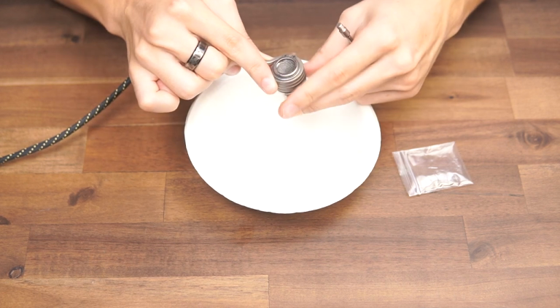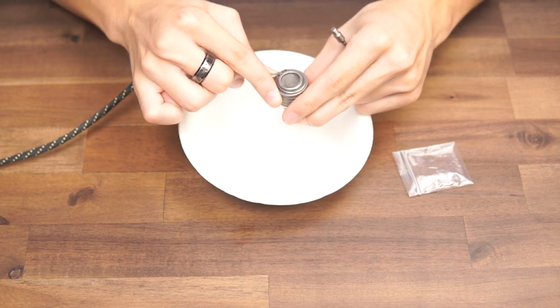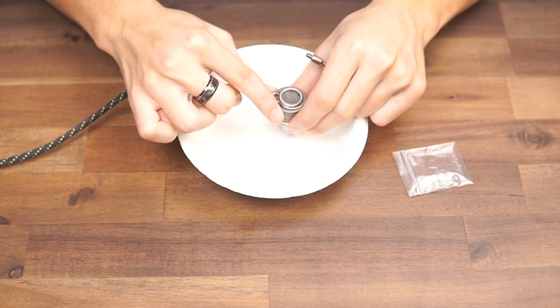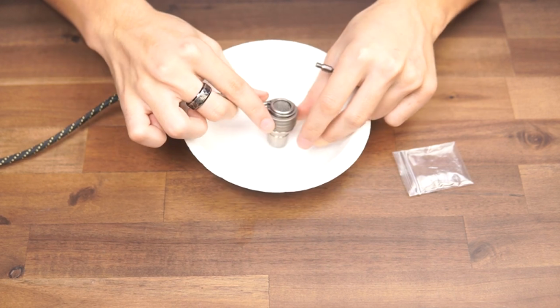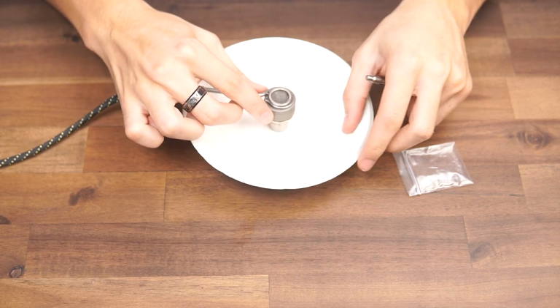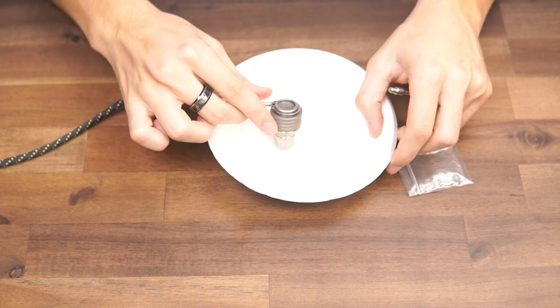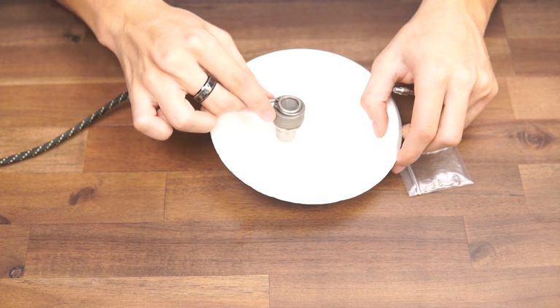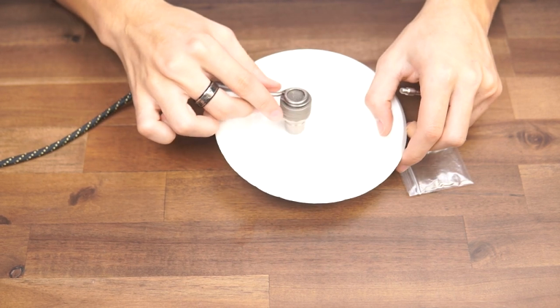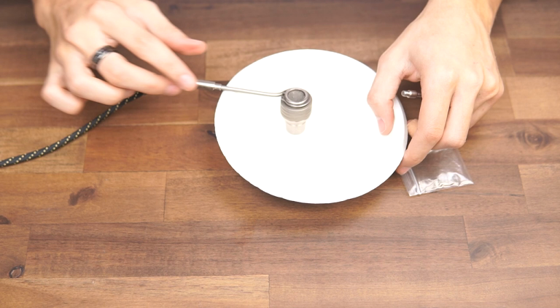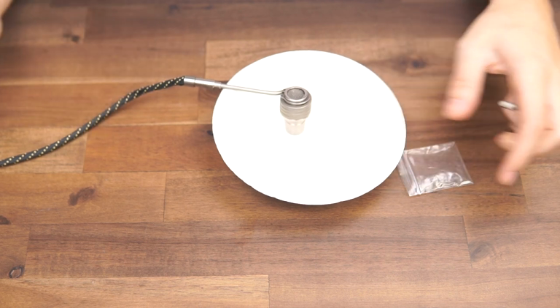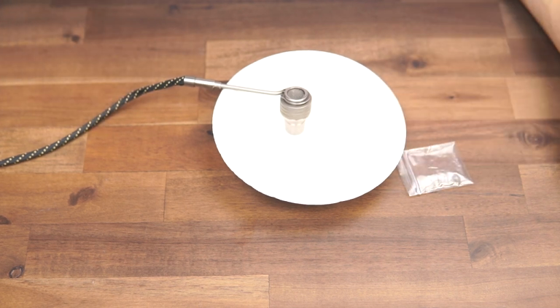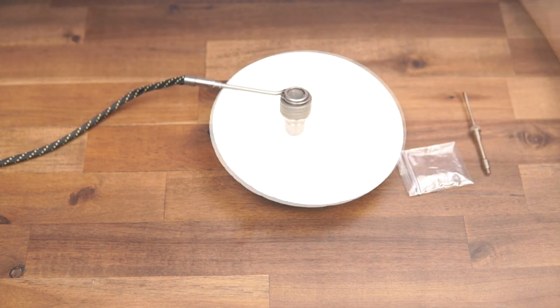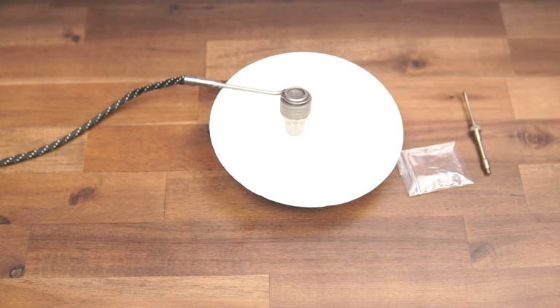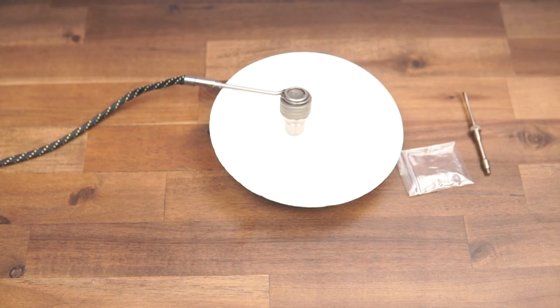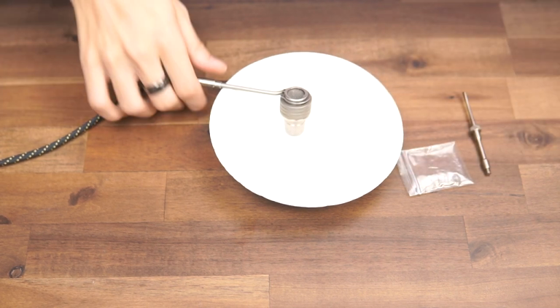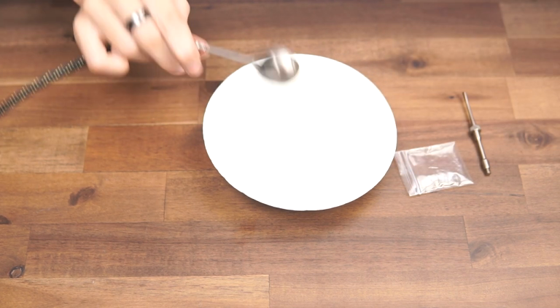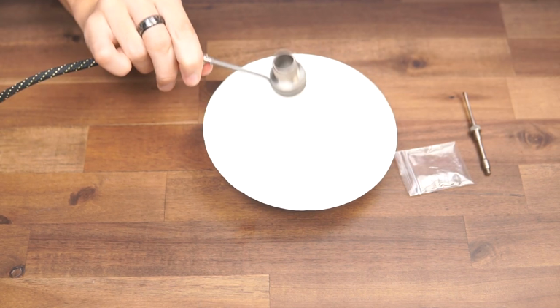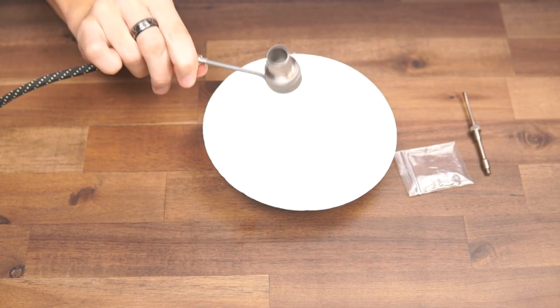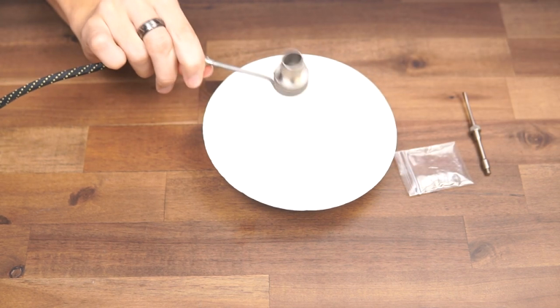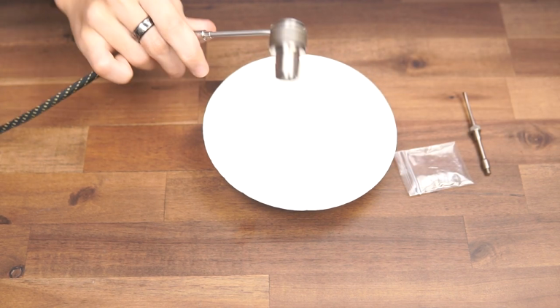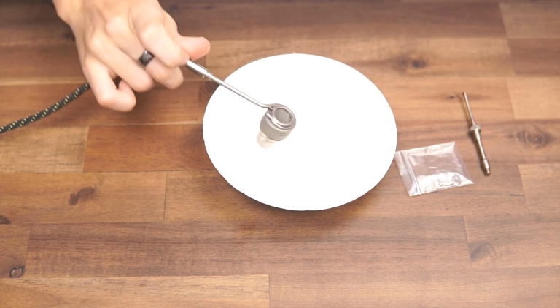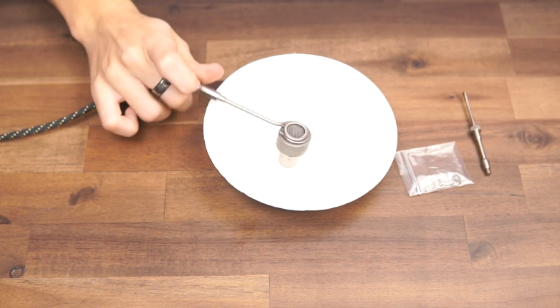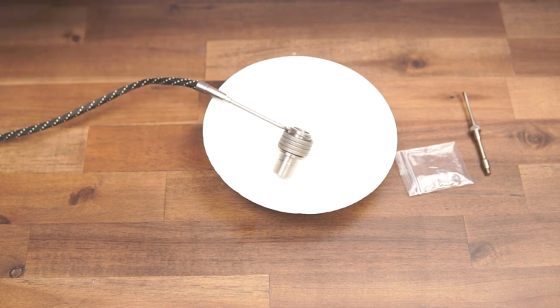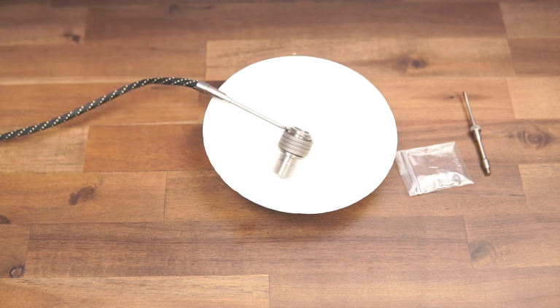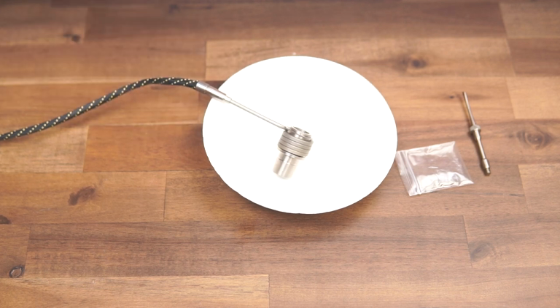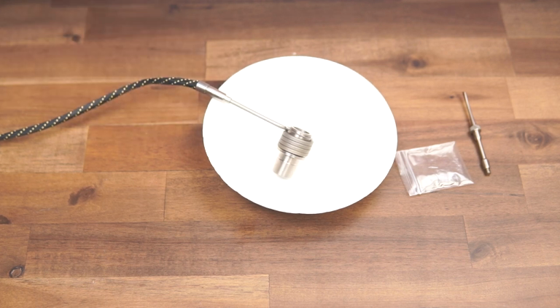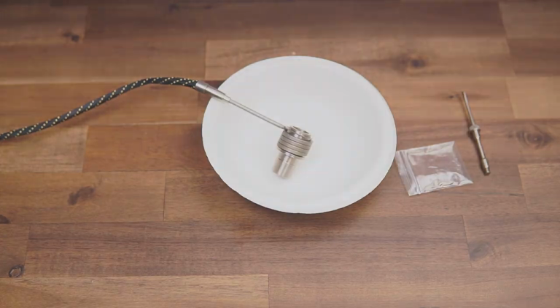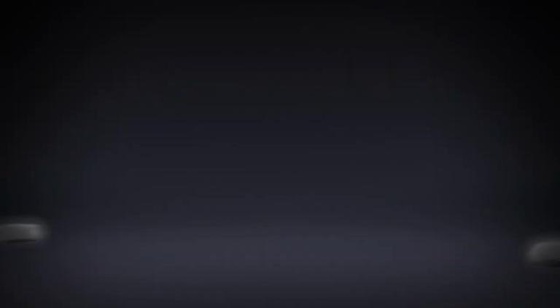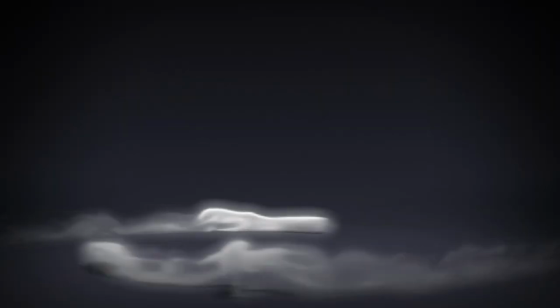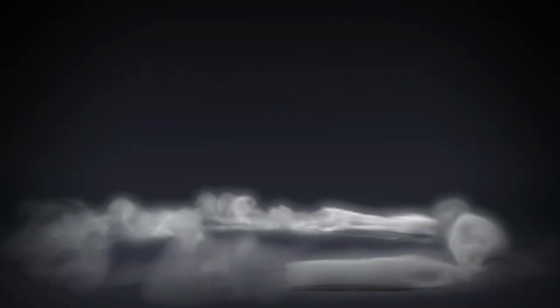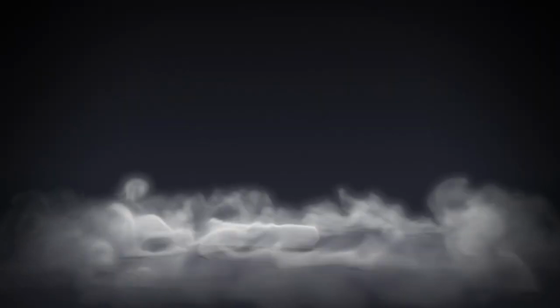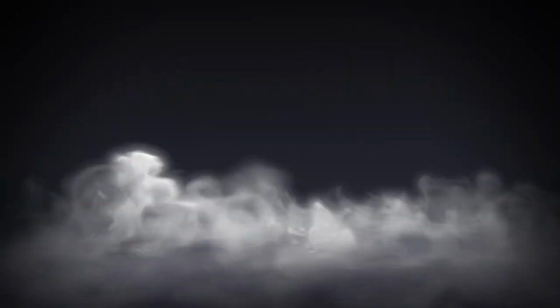And here it is — nice and secure. Give it a good shake to make sure nothing's falling out, and you should be good to go. Alright, I hope this was useful. We'll see you on the next one.